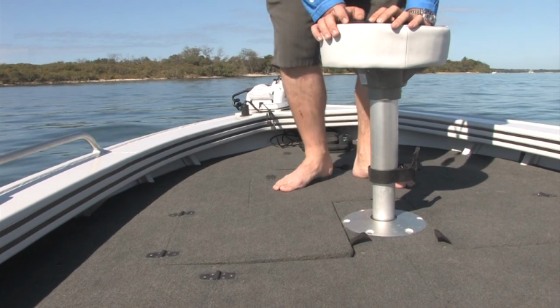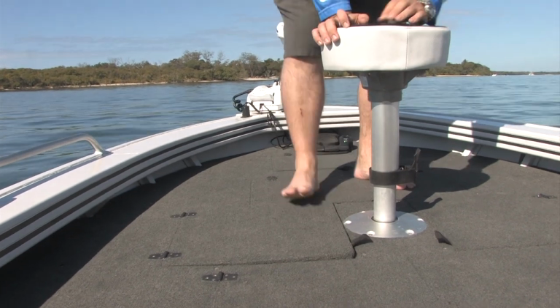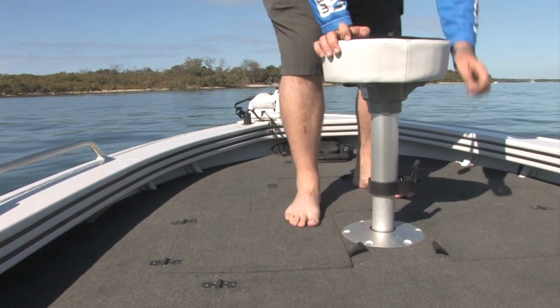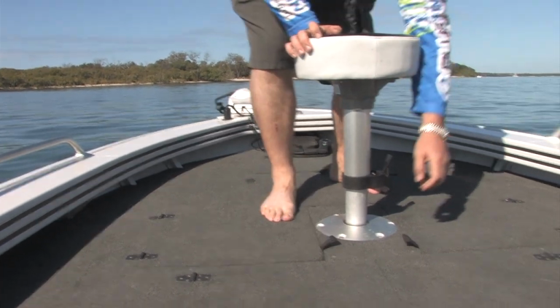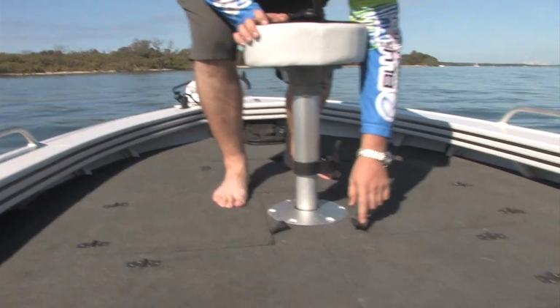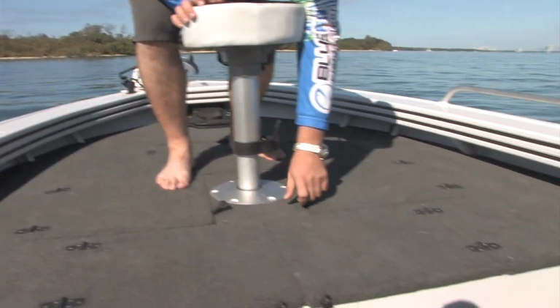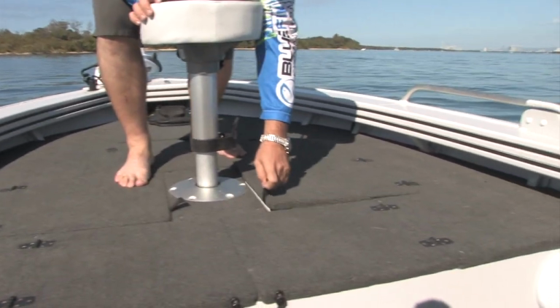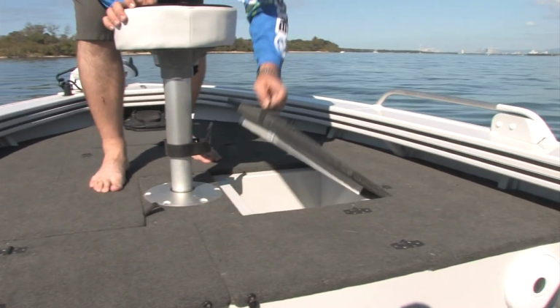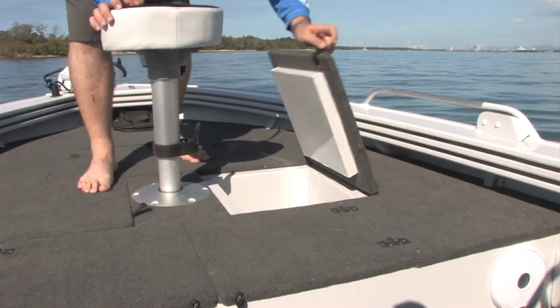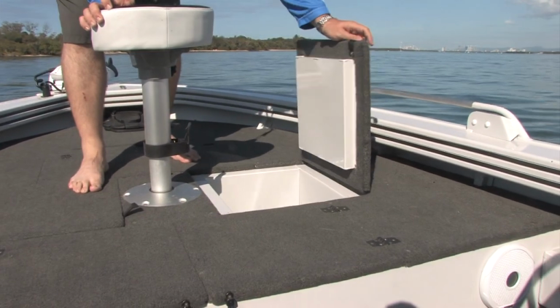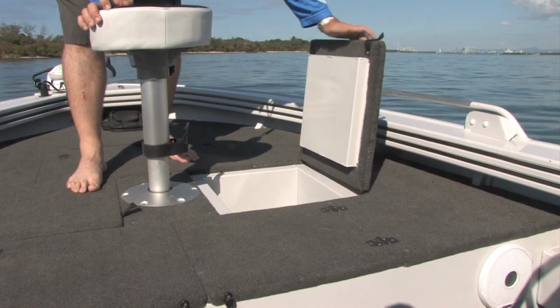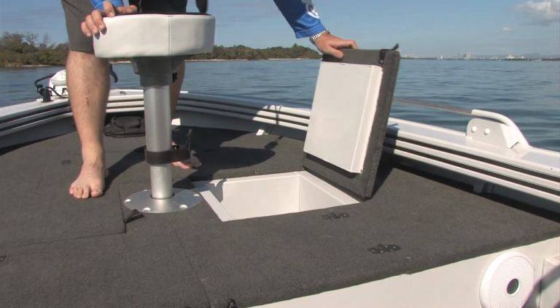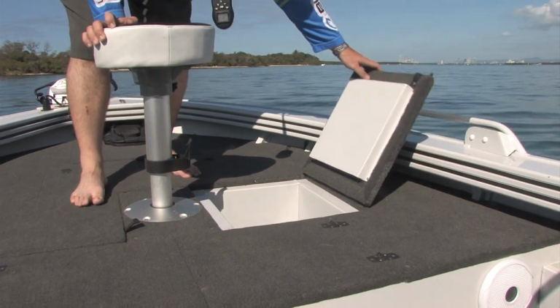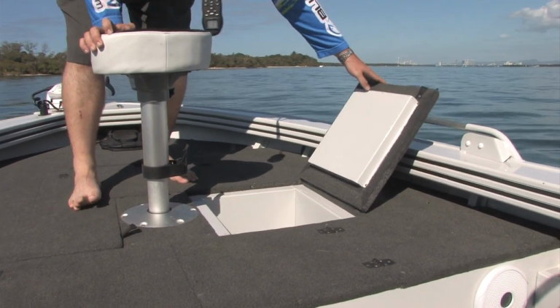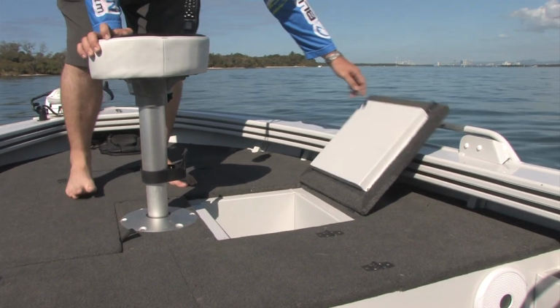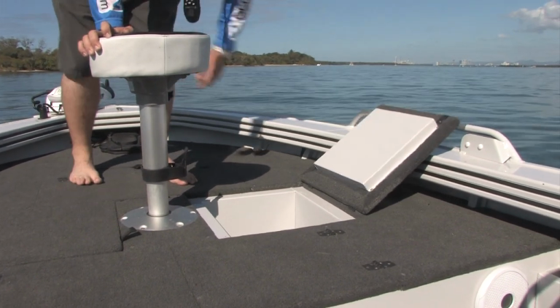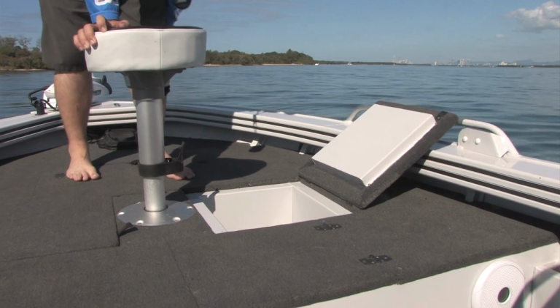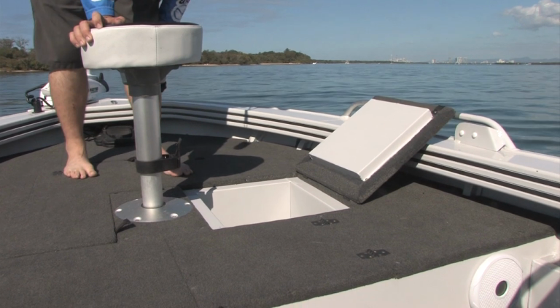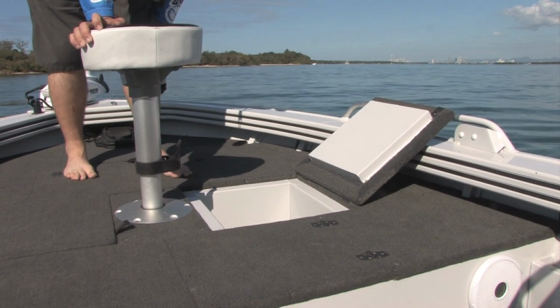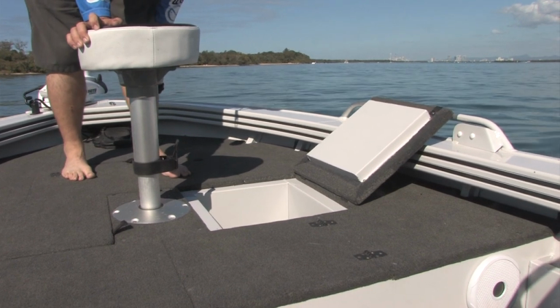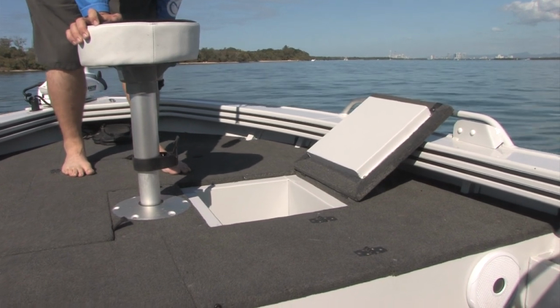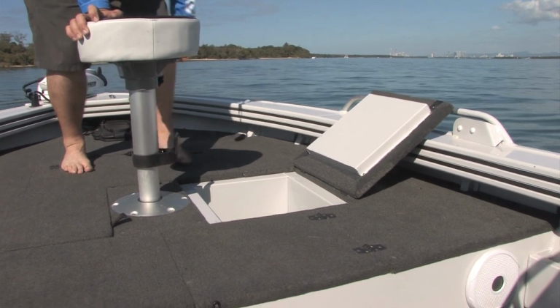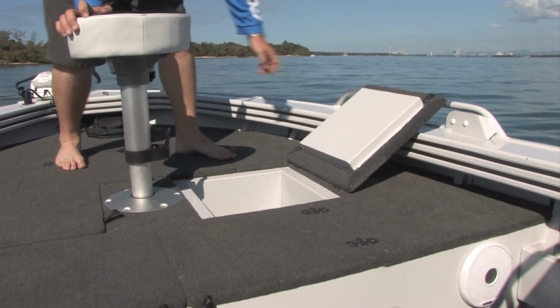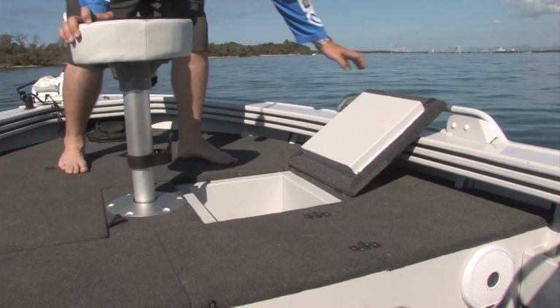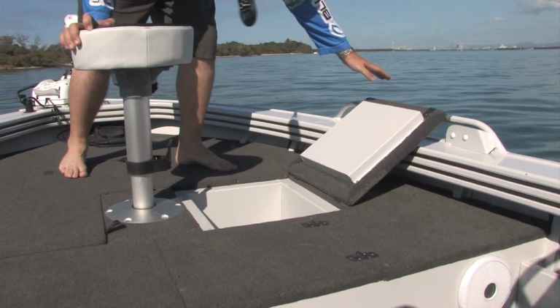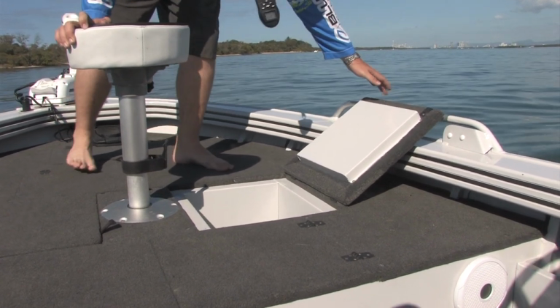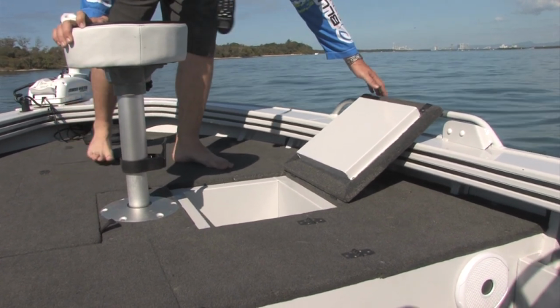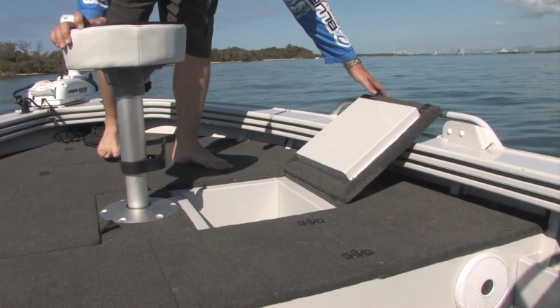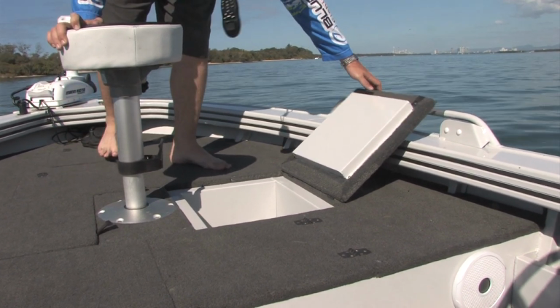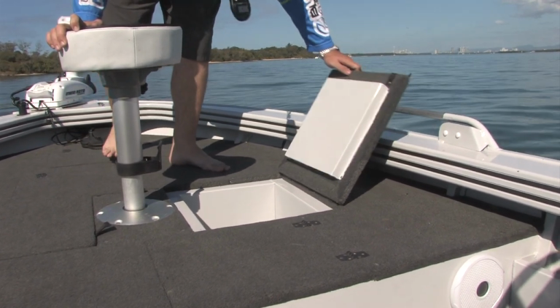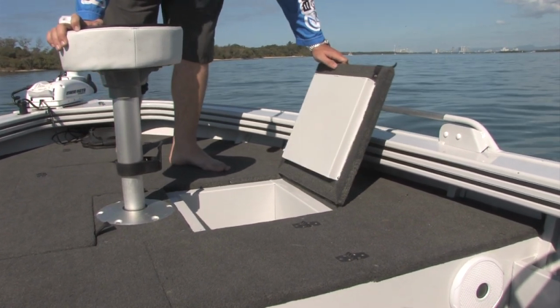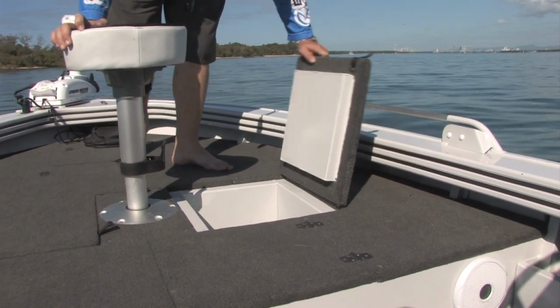On the other side we've got an Indec Esky, pretty good for 30 cans of soft drink, and it'll keep everything nice and cool while you're out on the water.